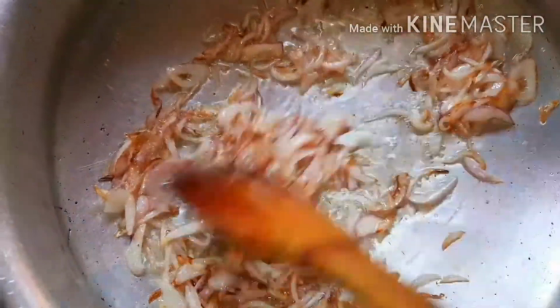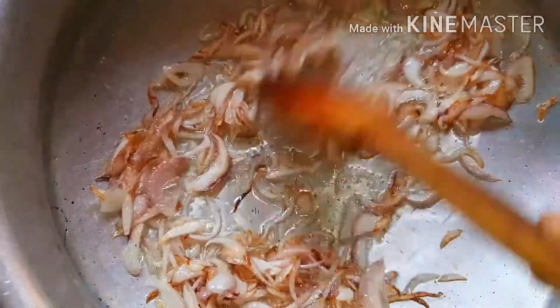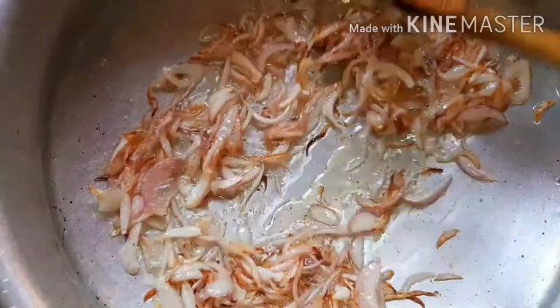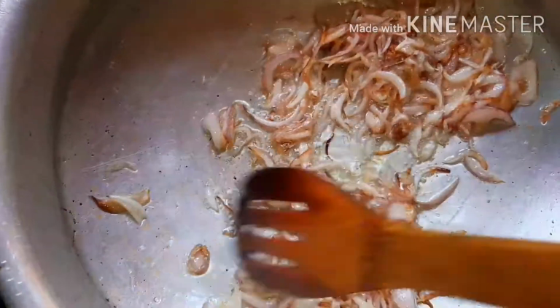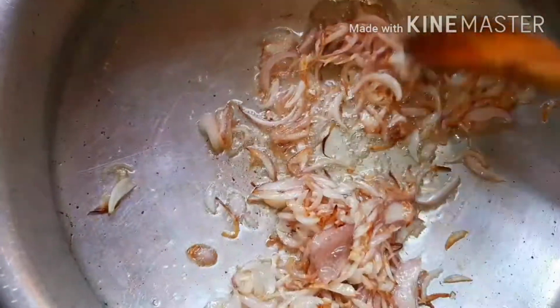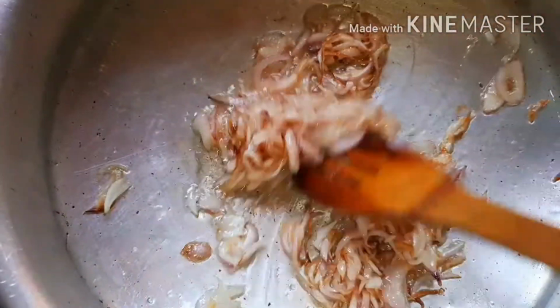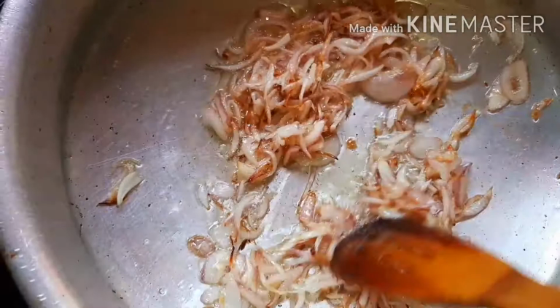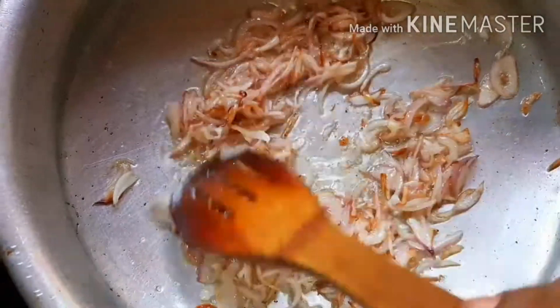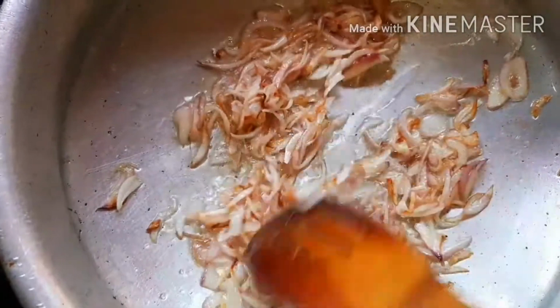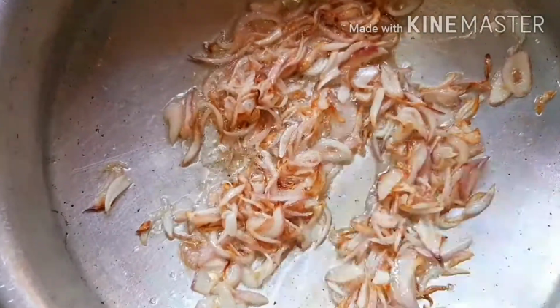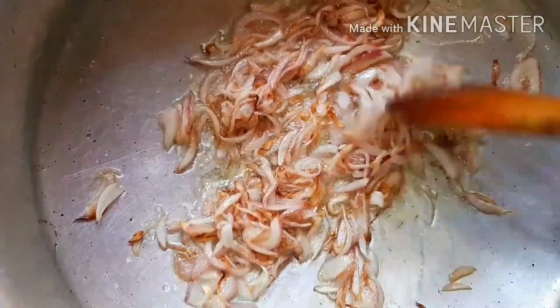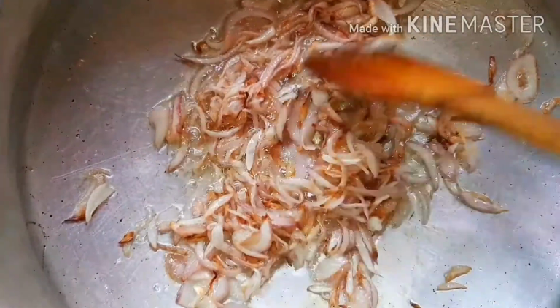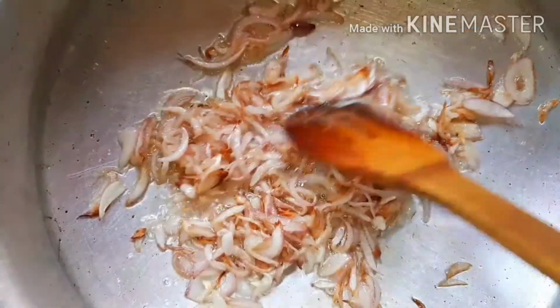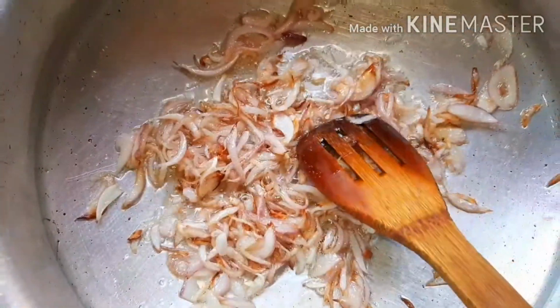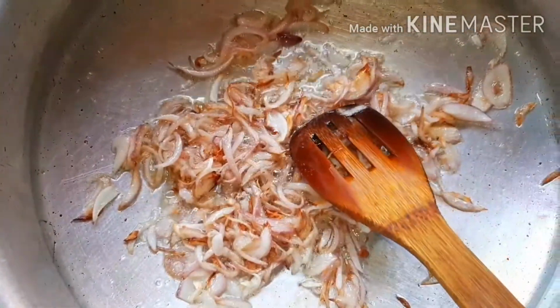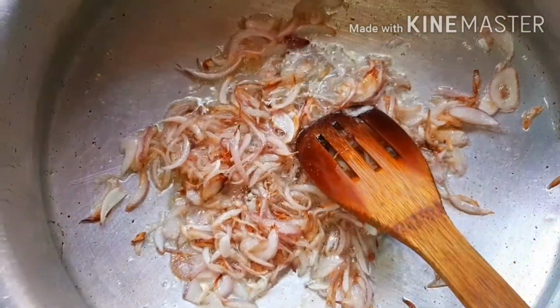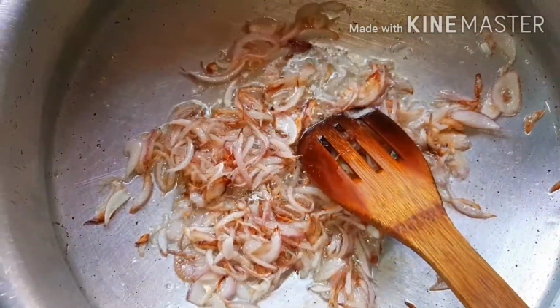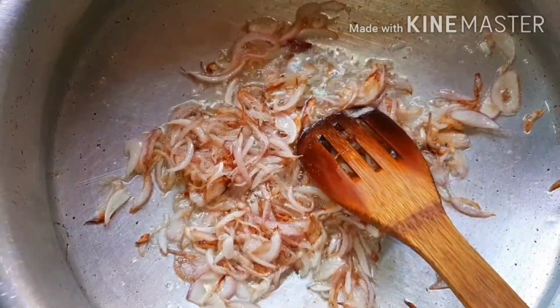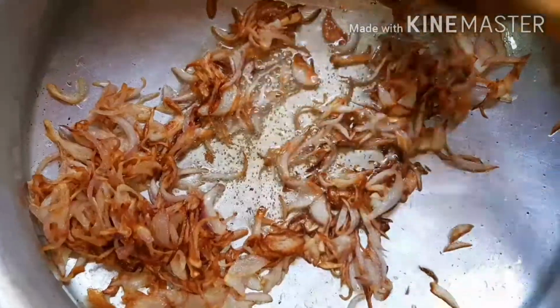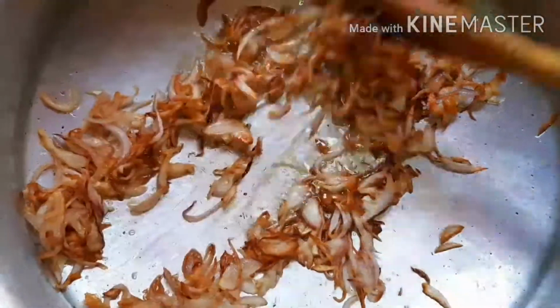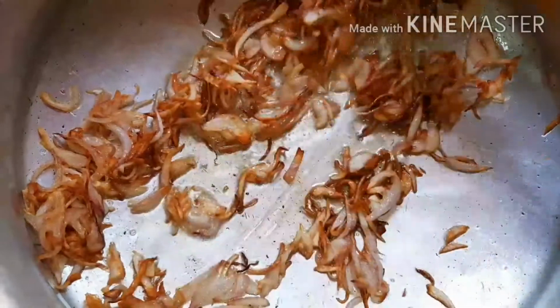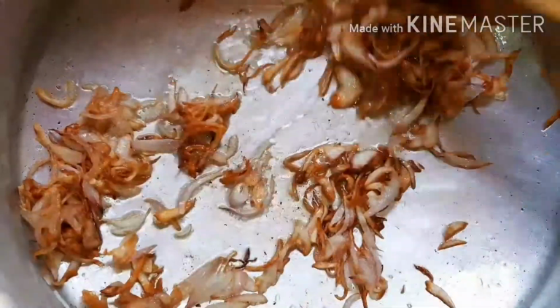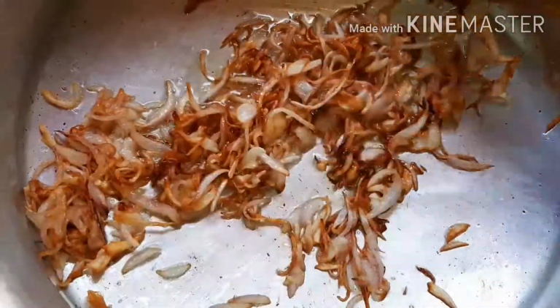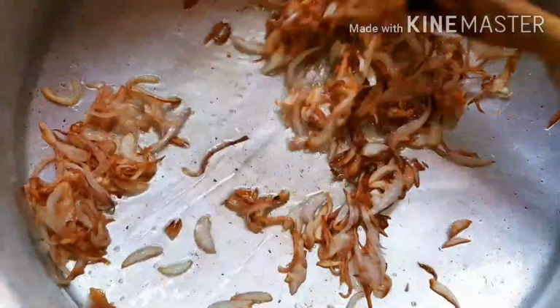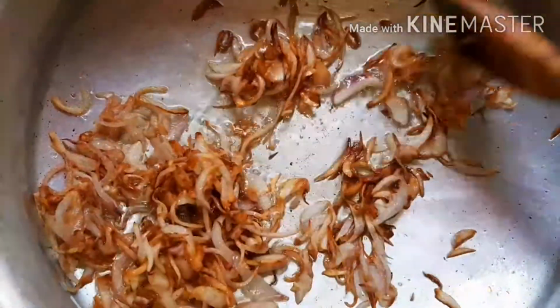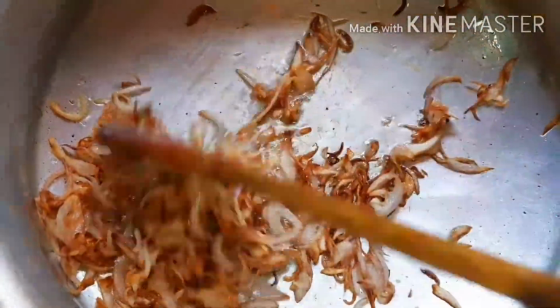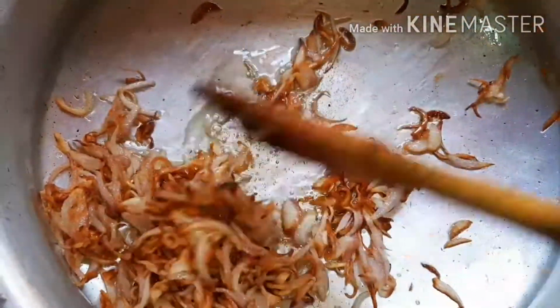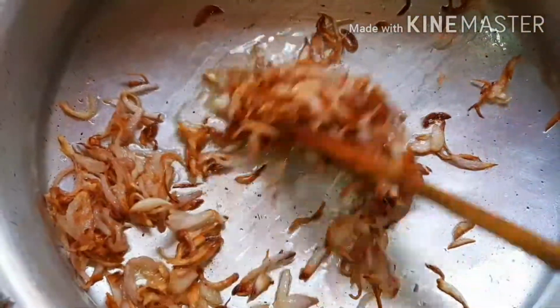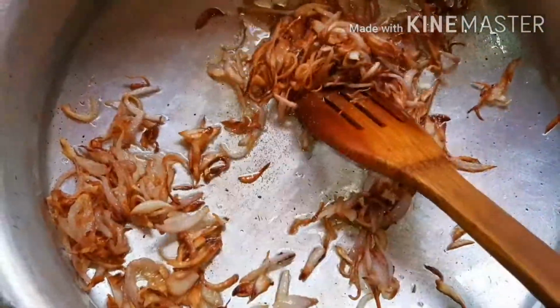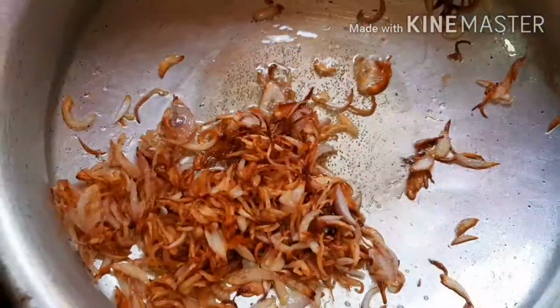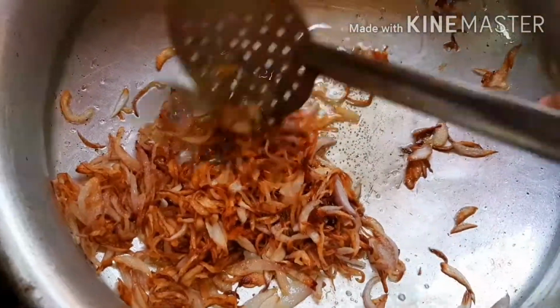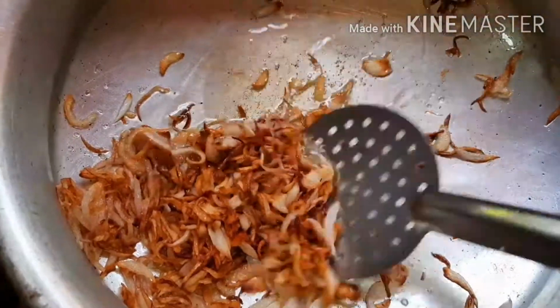Let's mix it until crispy and brown. It's a dark color. Let's mix it with green.